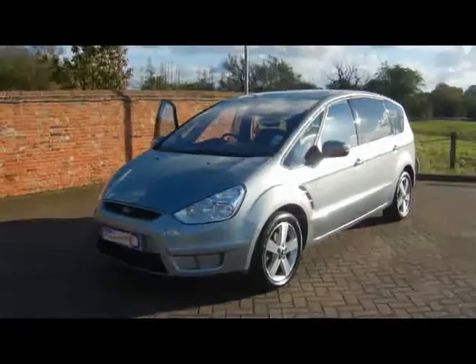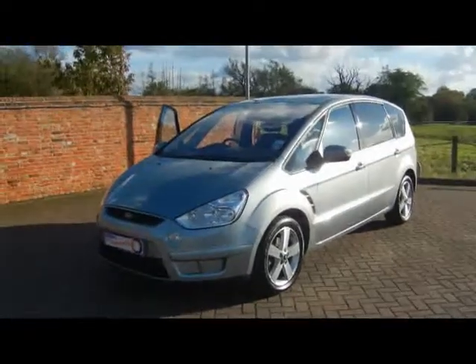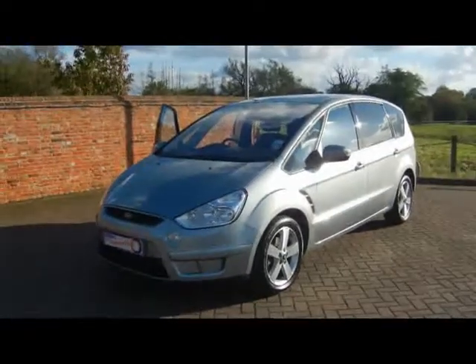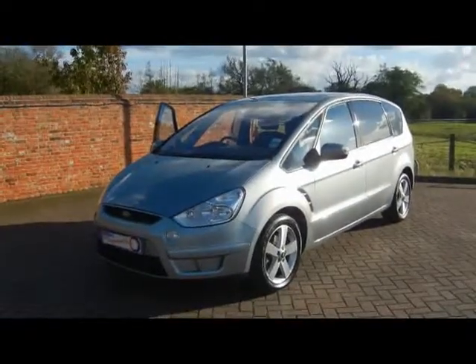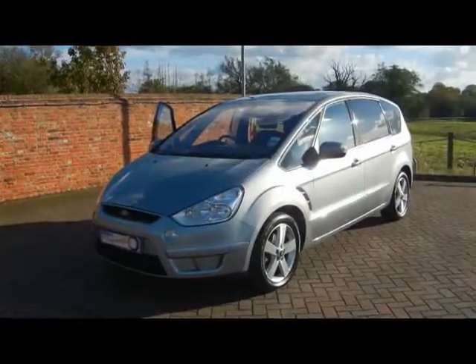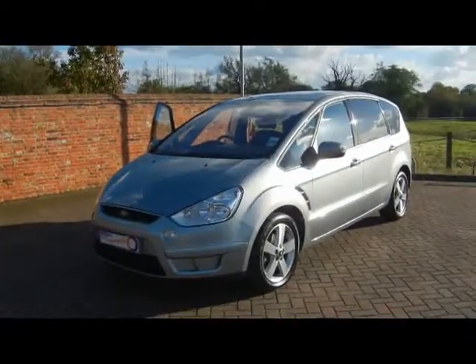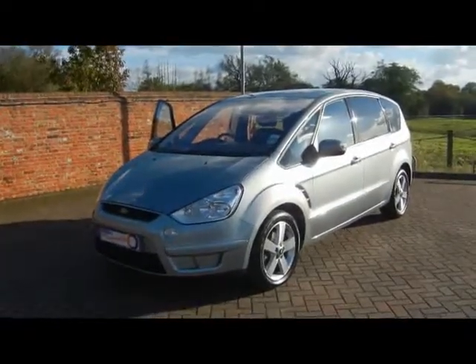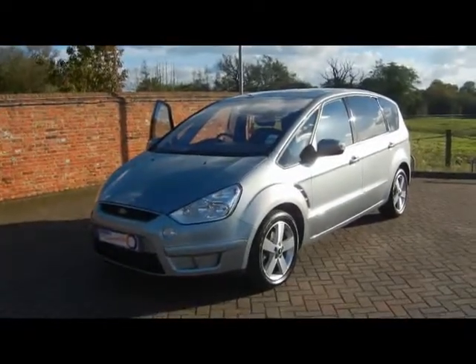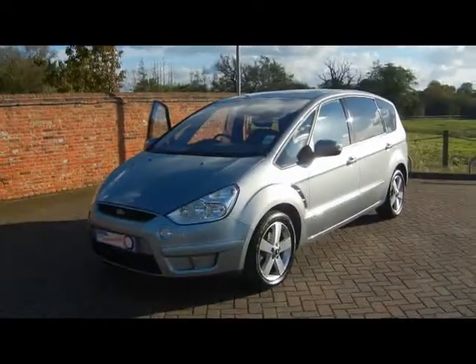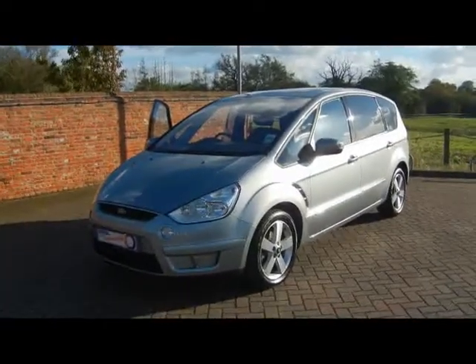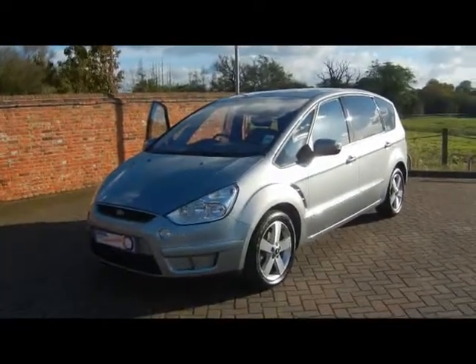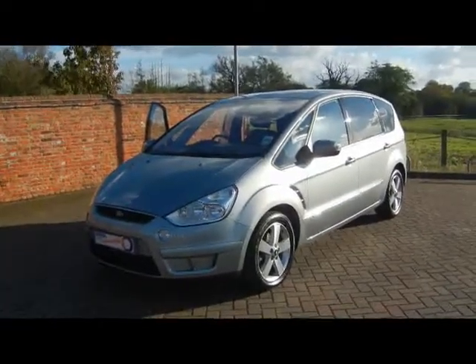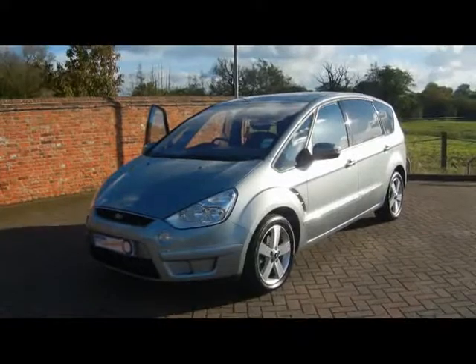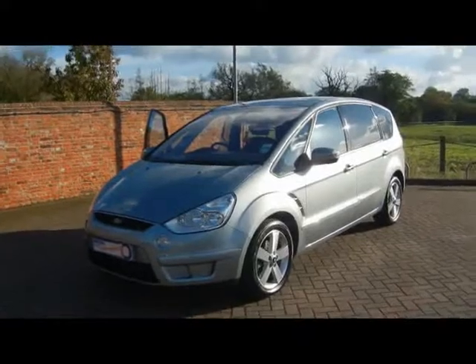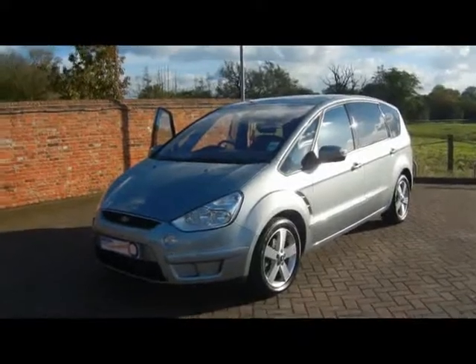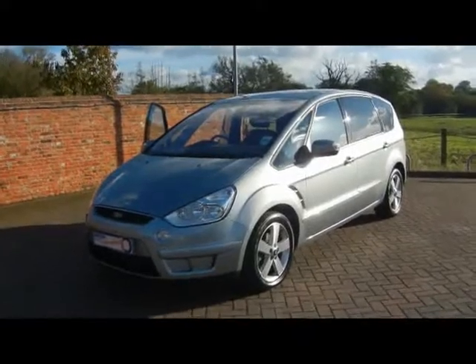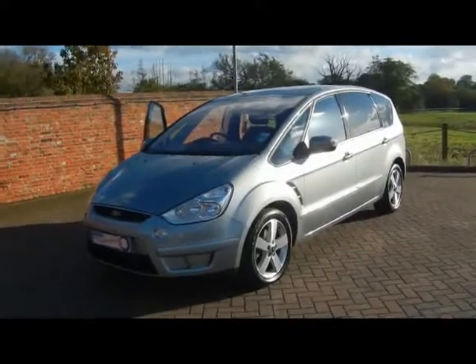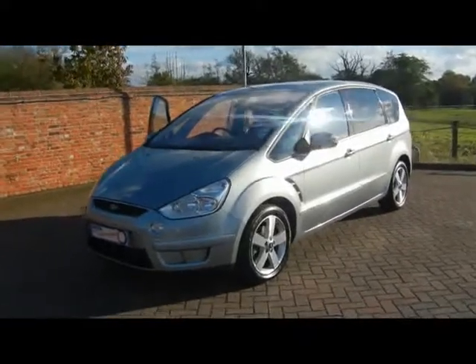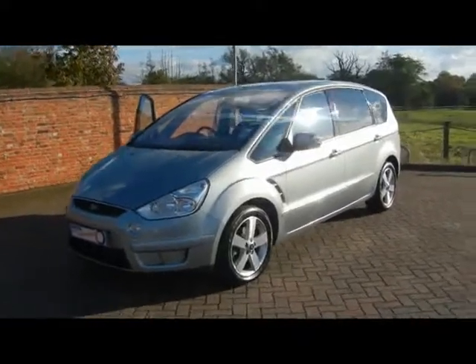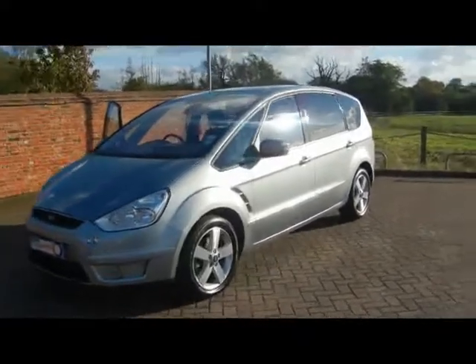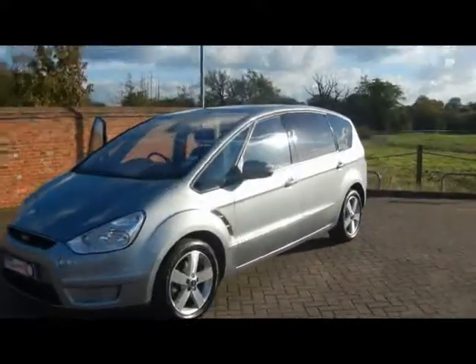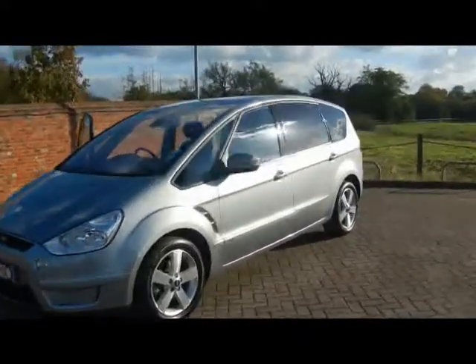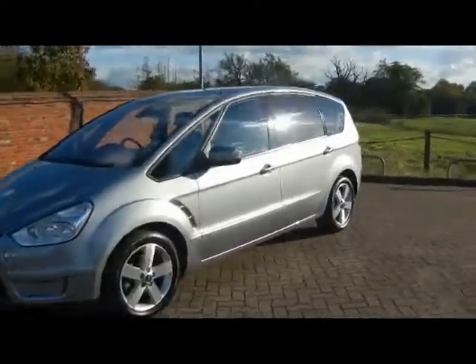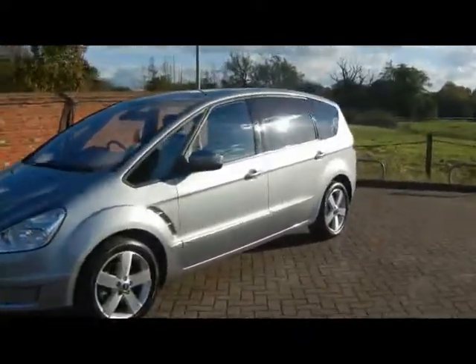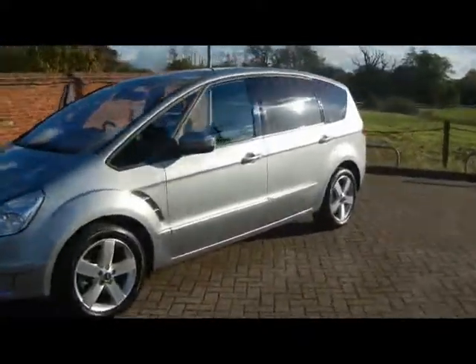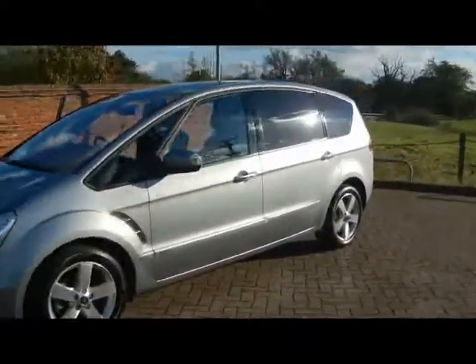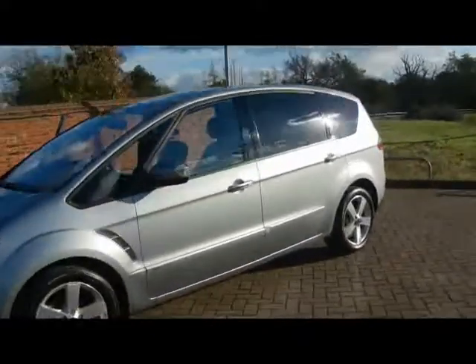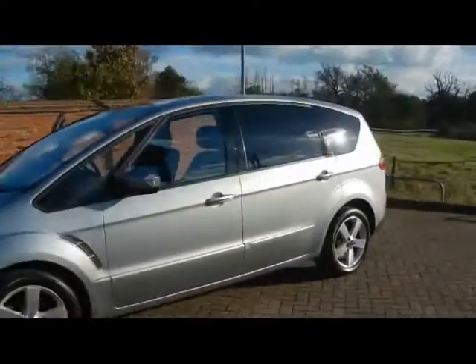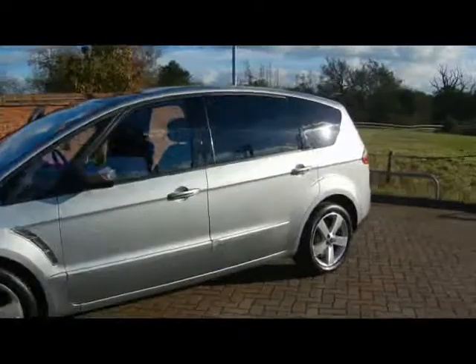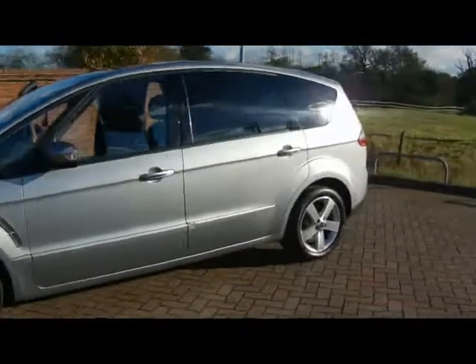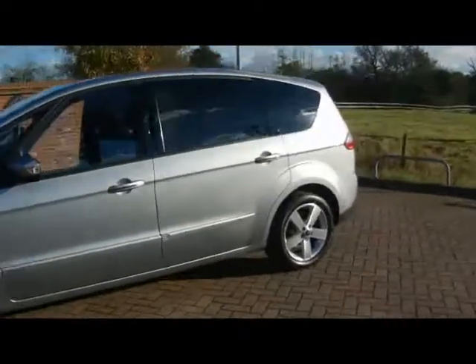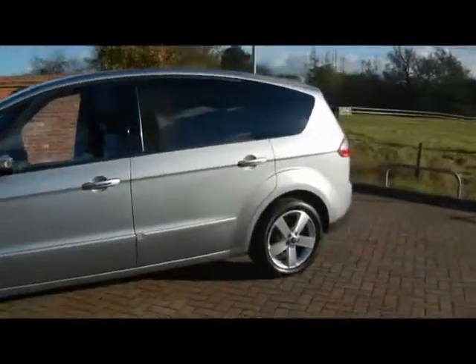Welcome to Imperial Cars. We have a Ford S-Max Titanium 2.0 litre TDCI on a 58 plate. Let's go for a quick tour around the car to highlight some features and to give you a good idea of the condition as well.